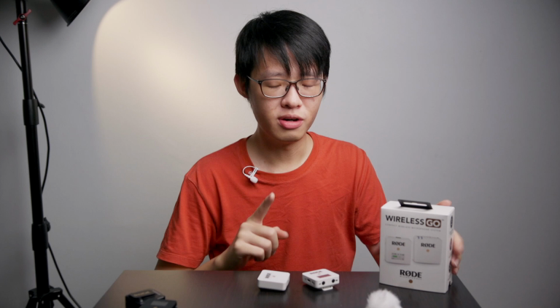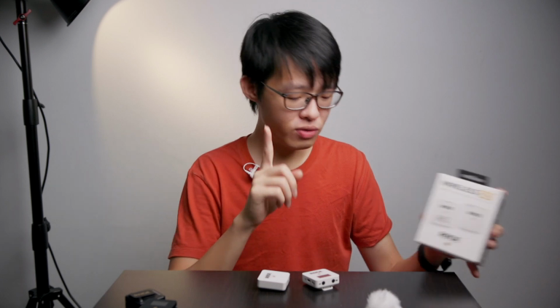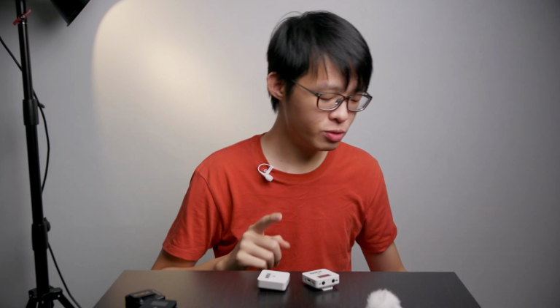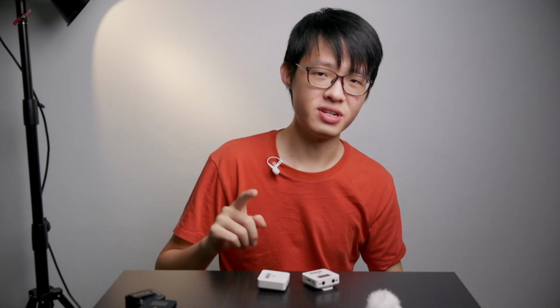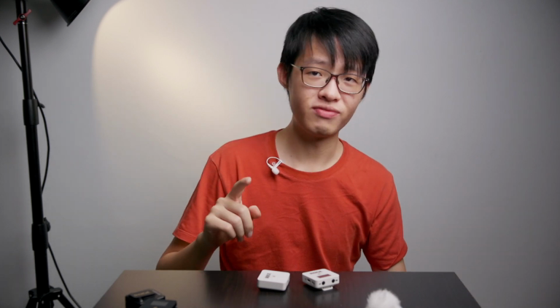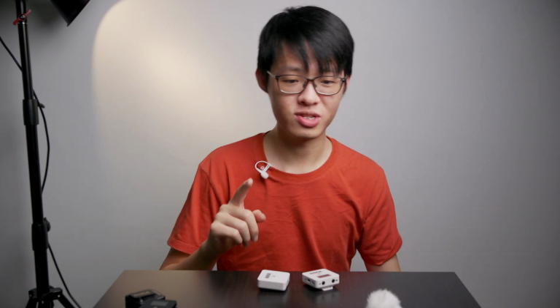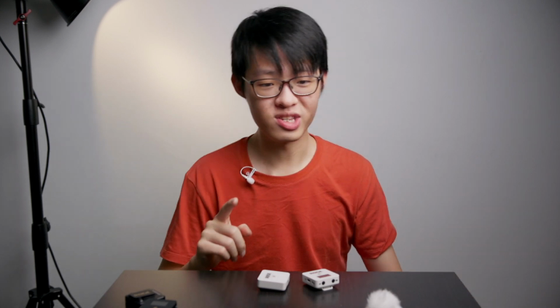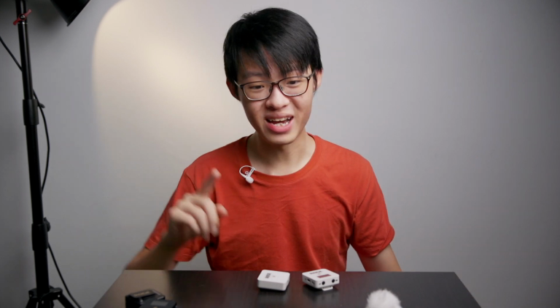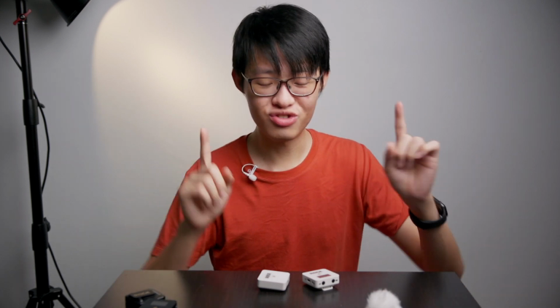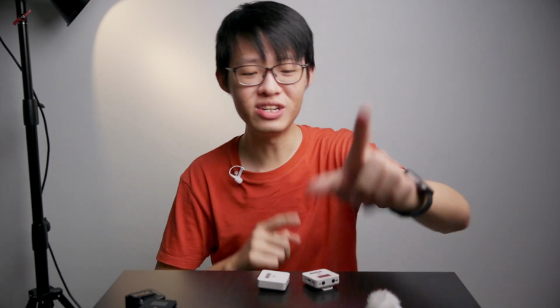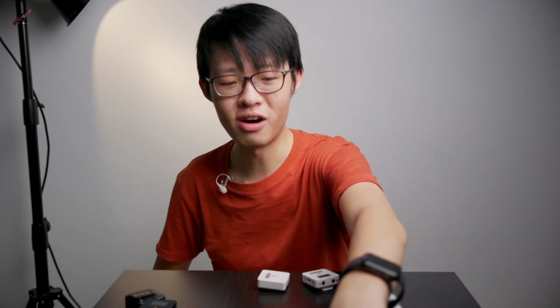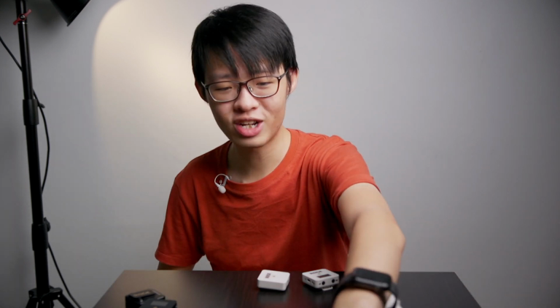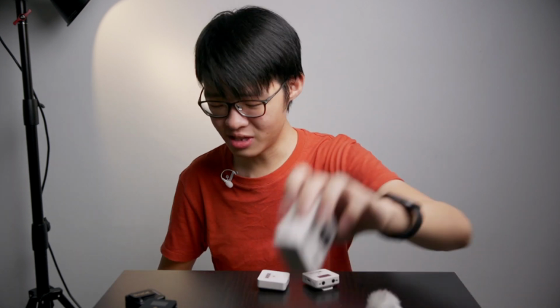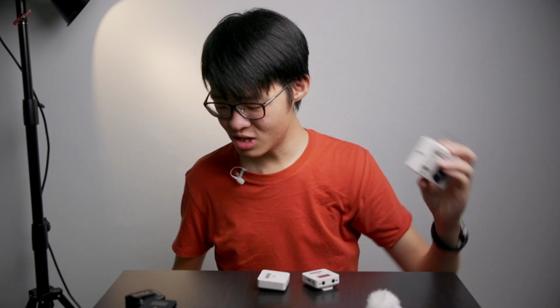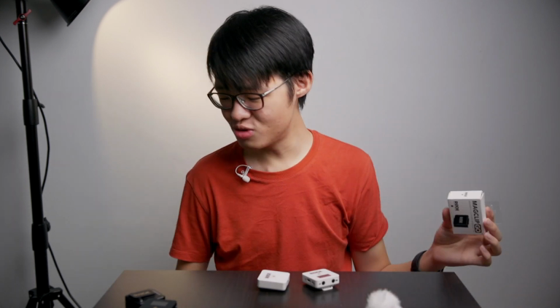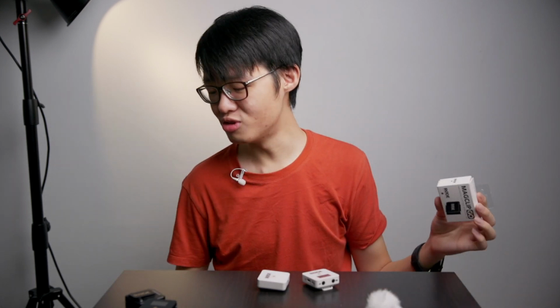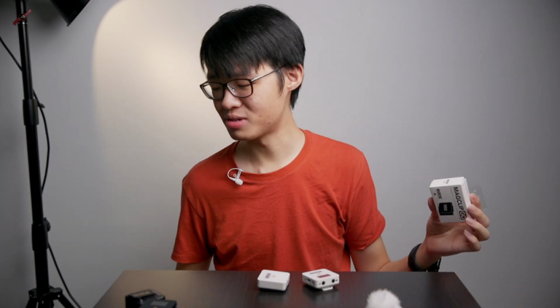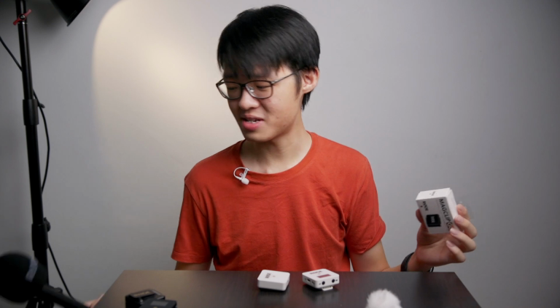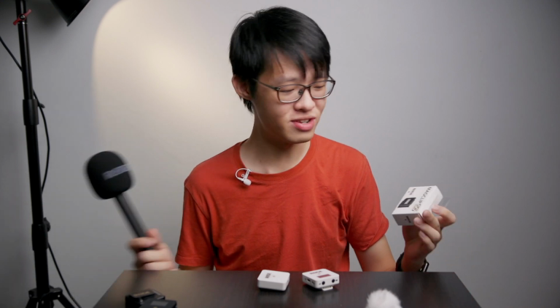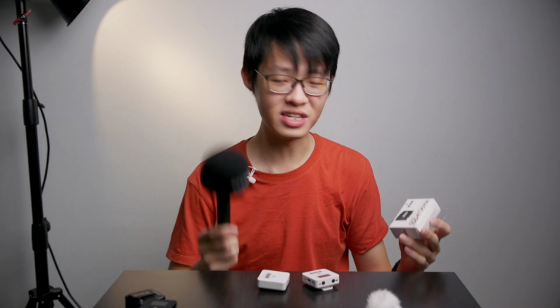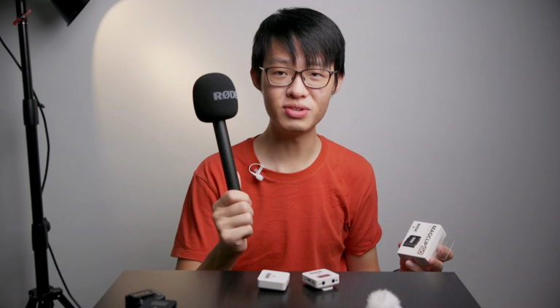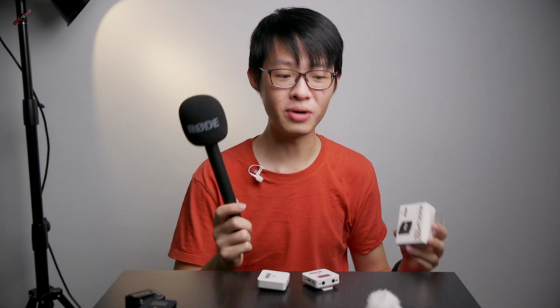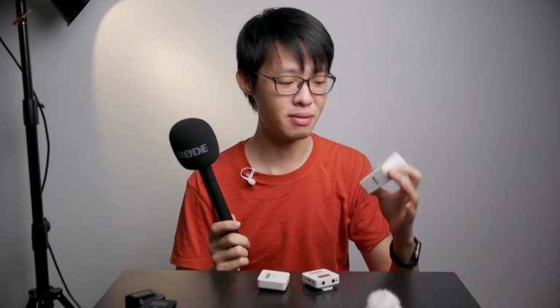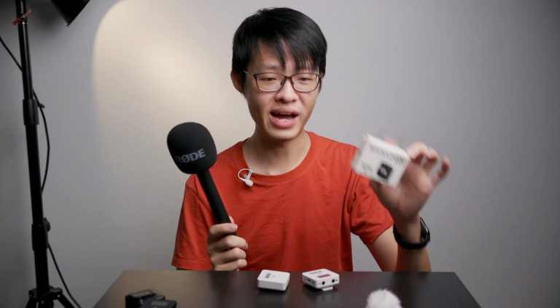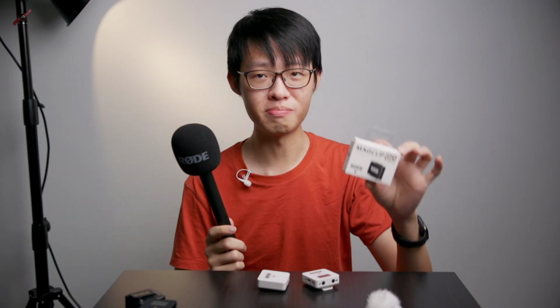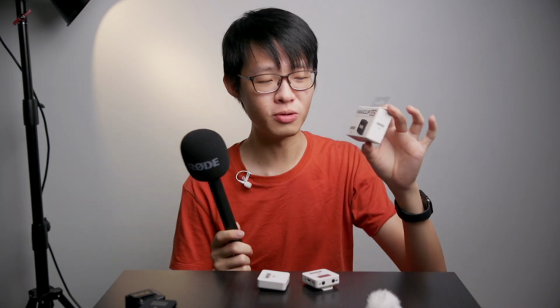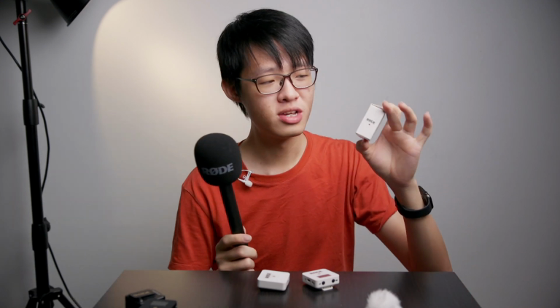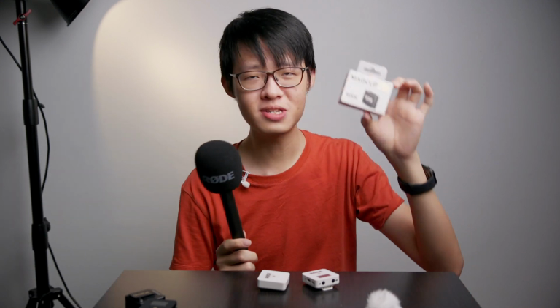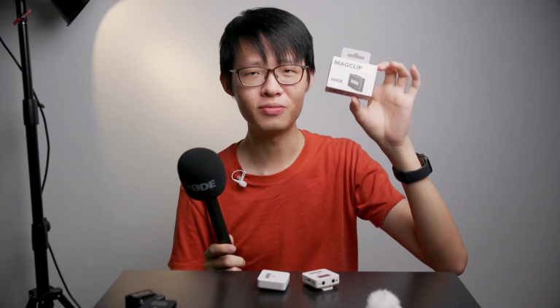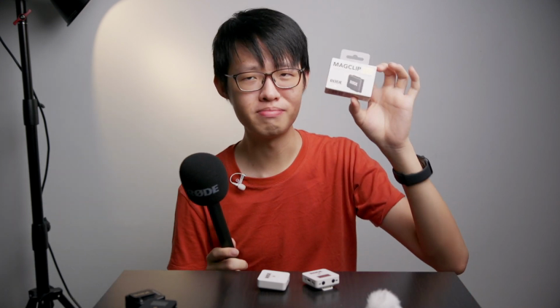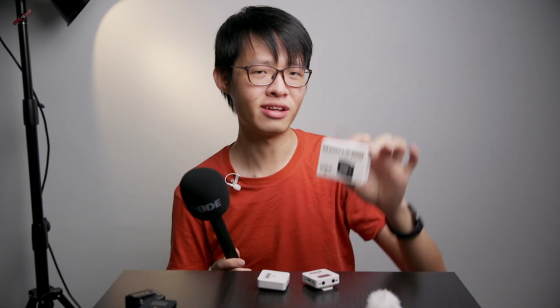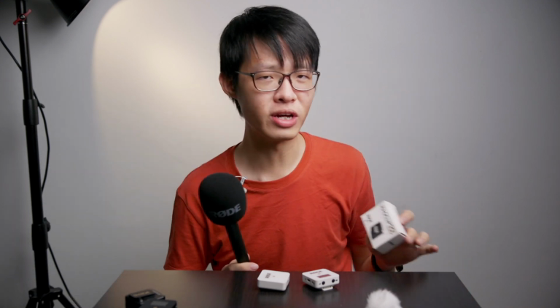What Rode has done with the Wireless Go system that is truly new are actually these two new mounting accessories: the Interview Go and the MatClip Go. So let's start with the MatClip Go.